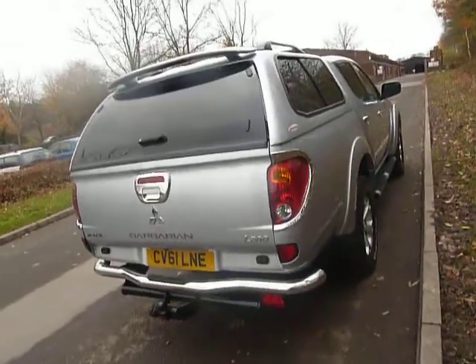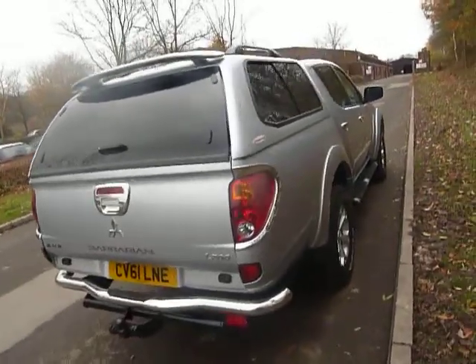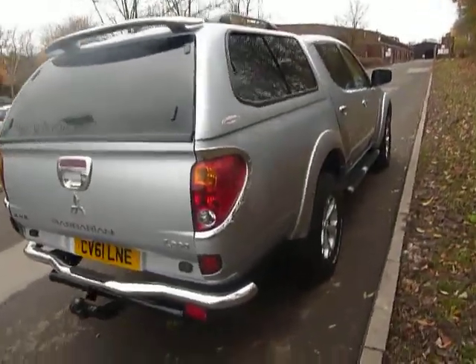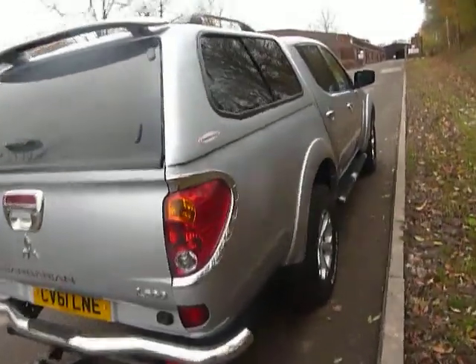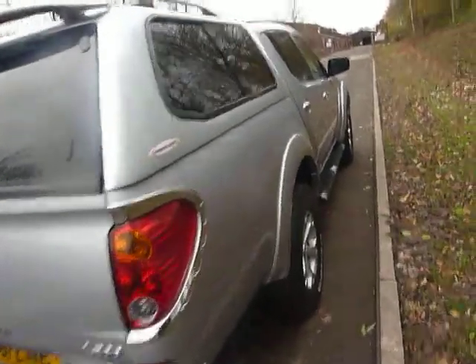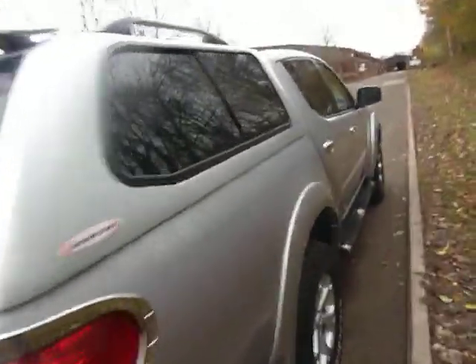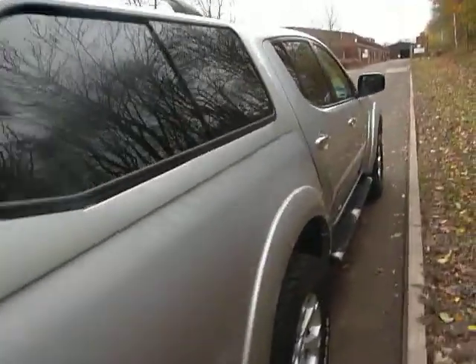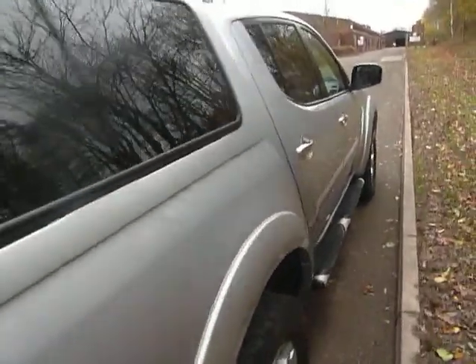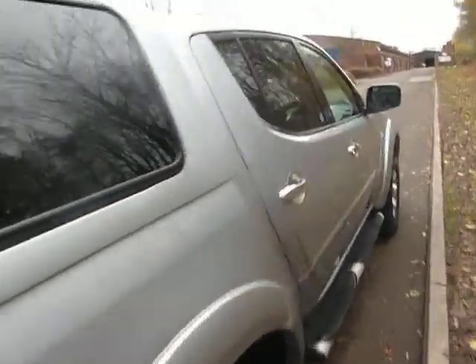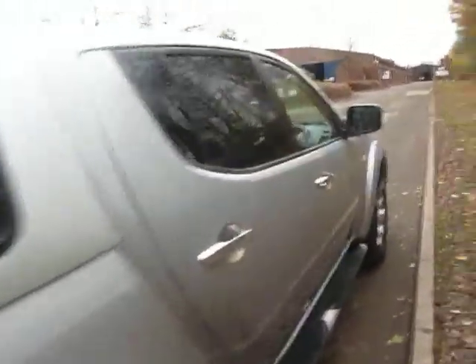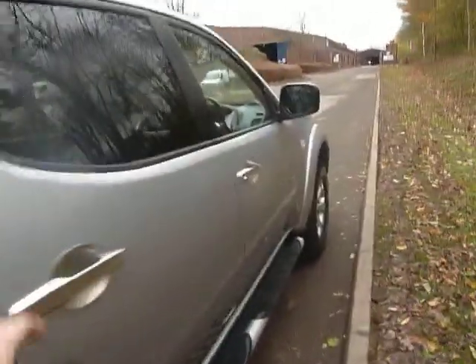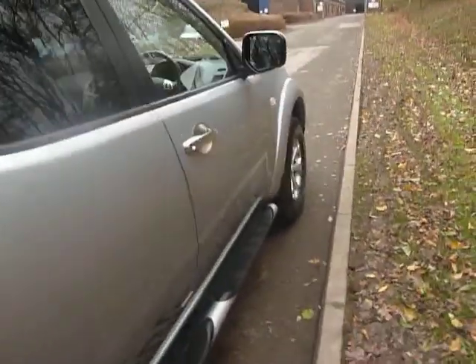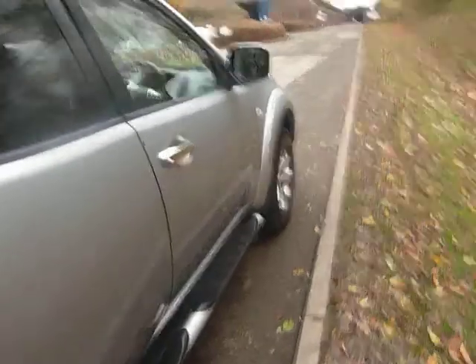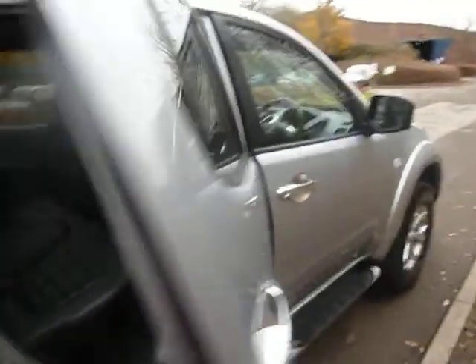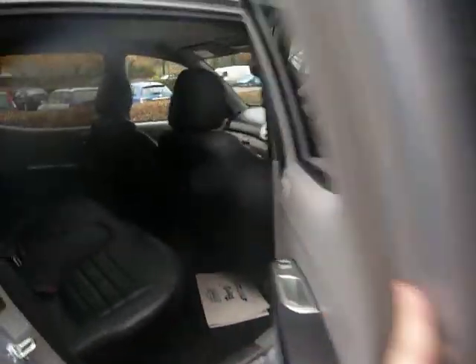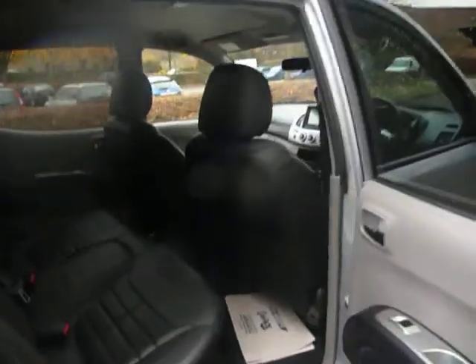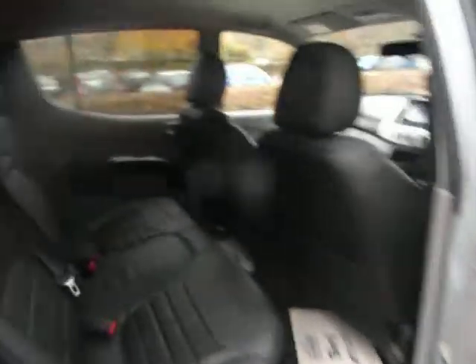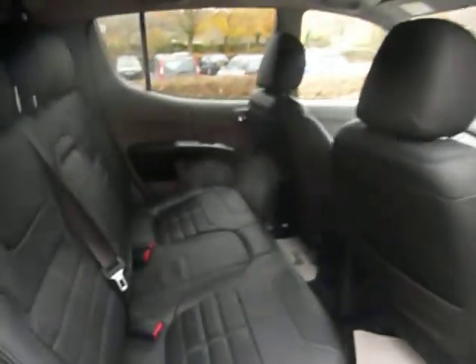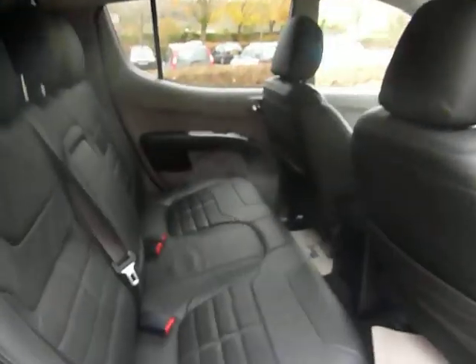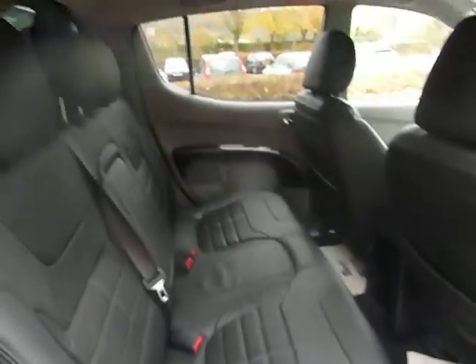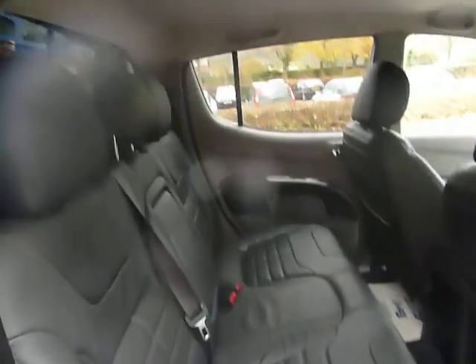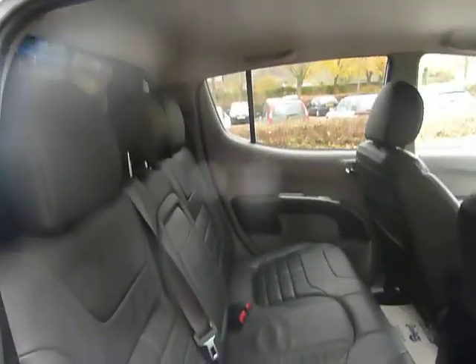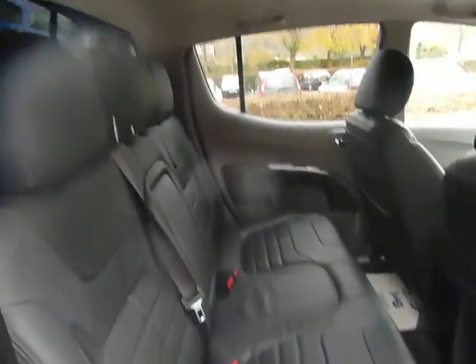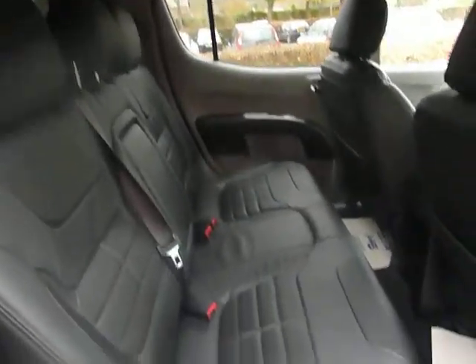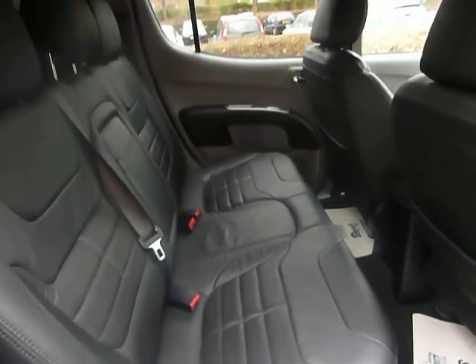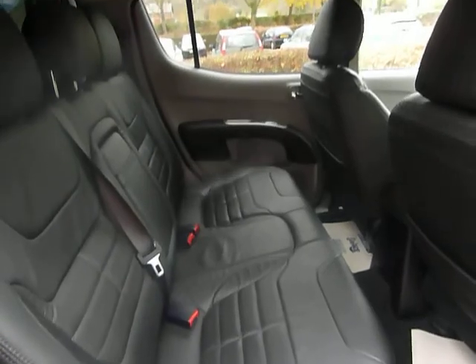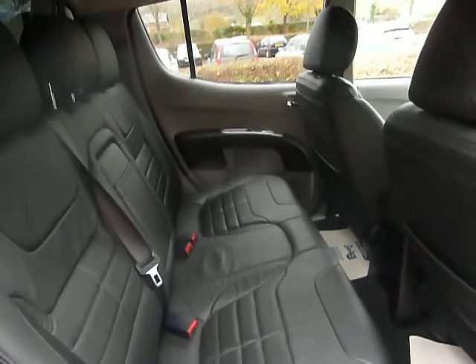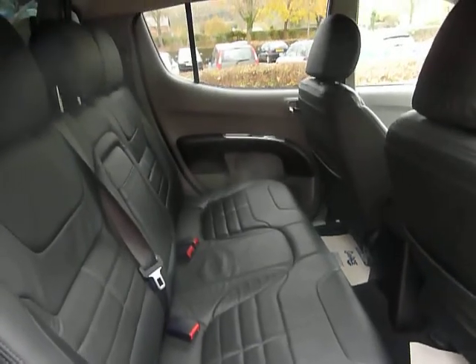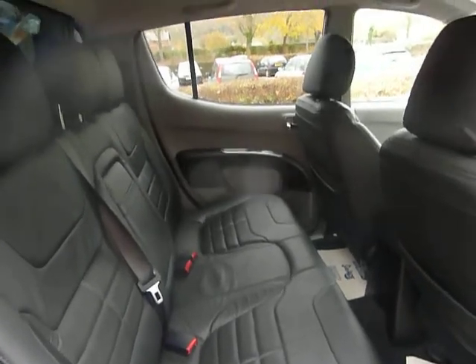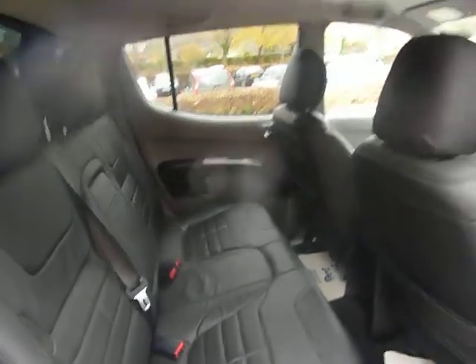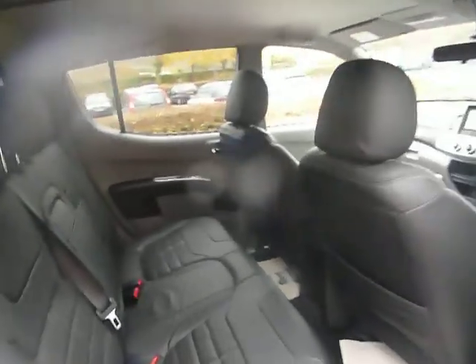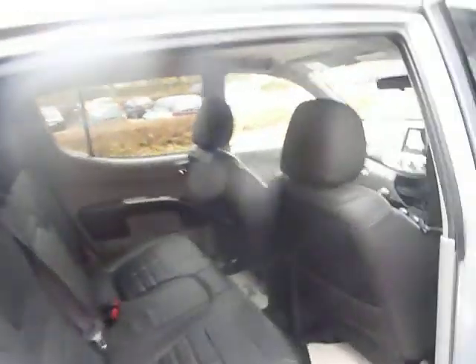The L200 offers a fantastic amount of space inside the car as well — one of the biggest in its class. As you can see, it has a full leather interior, a very nicely designed cabin, and a fantastic amount of leg room.